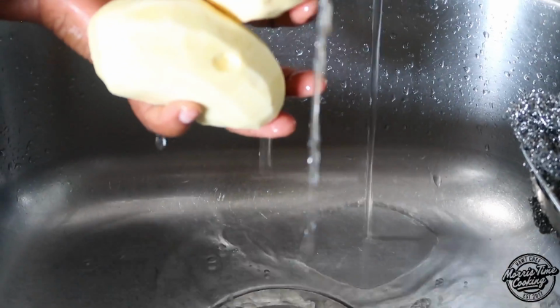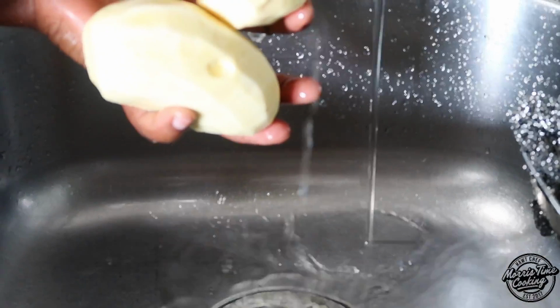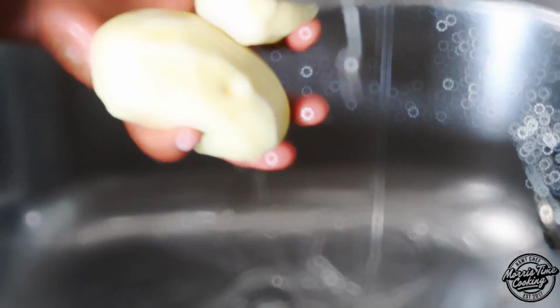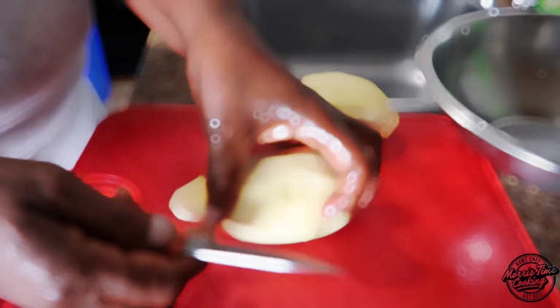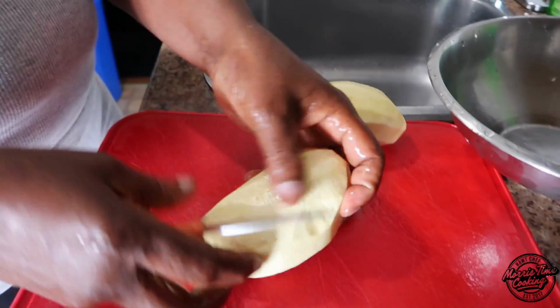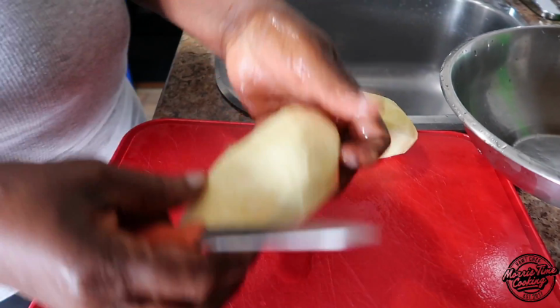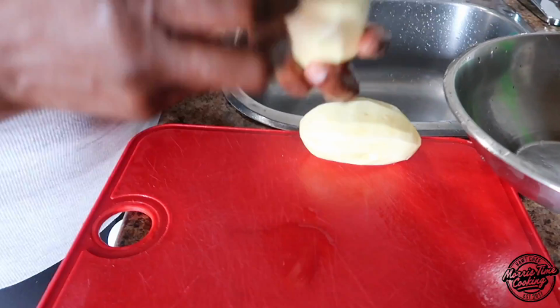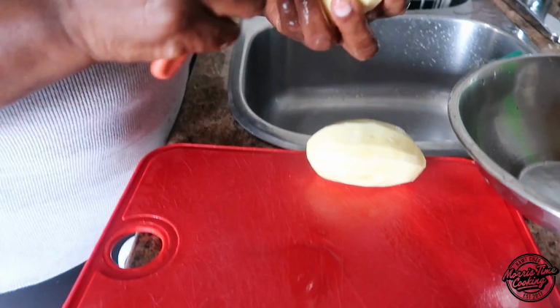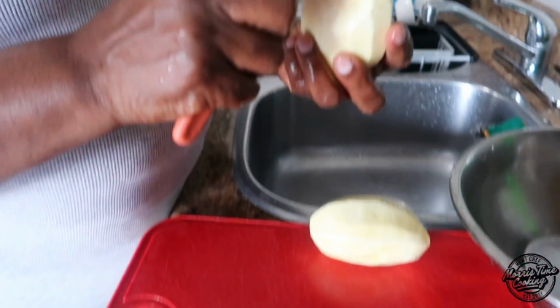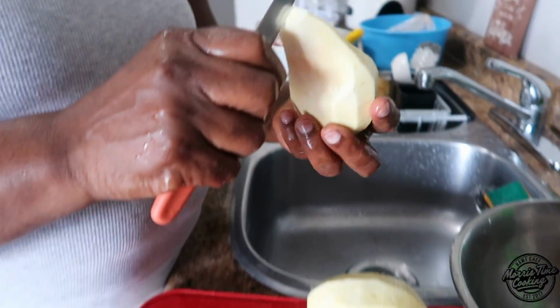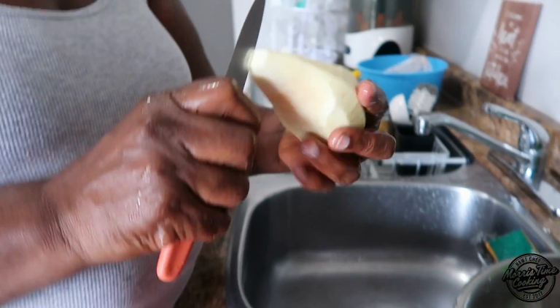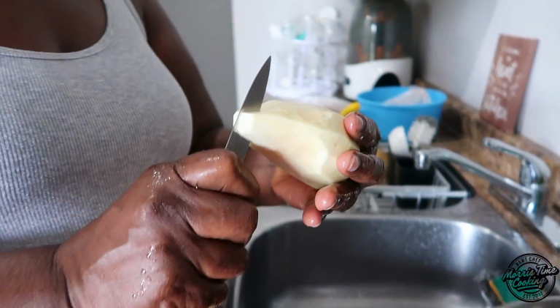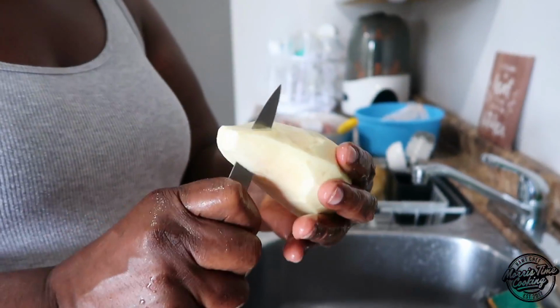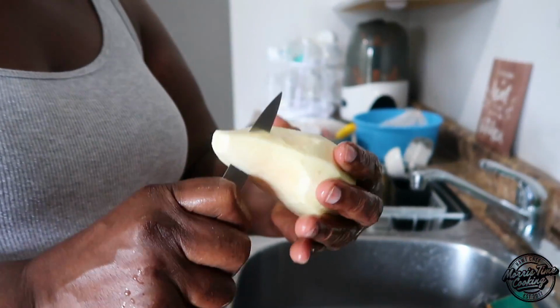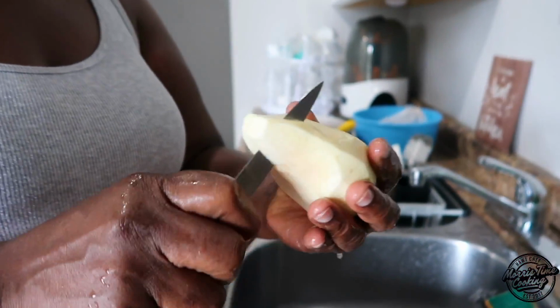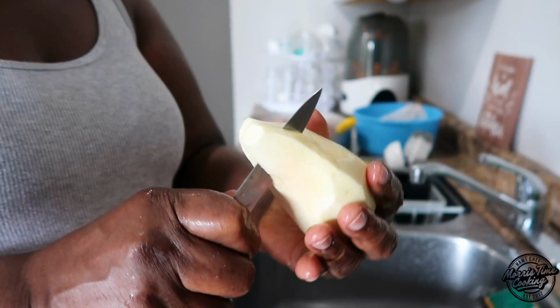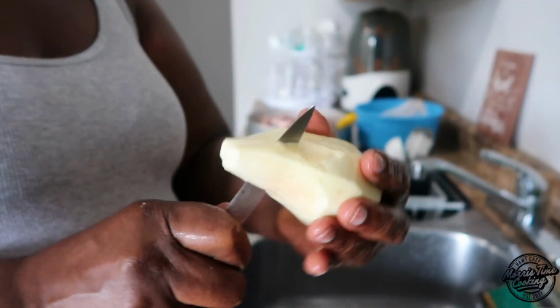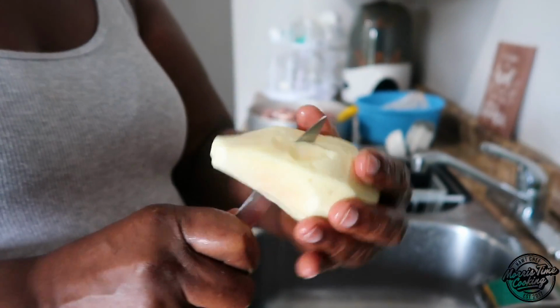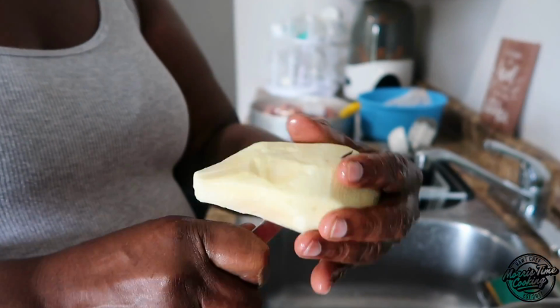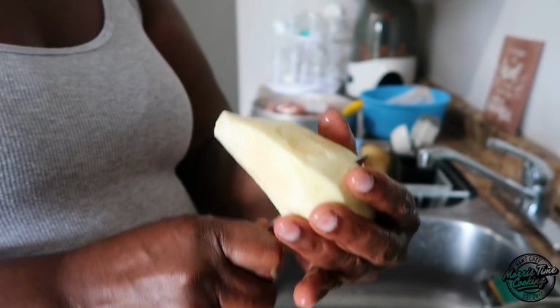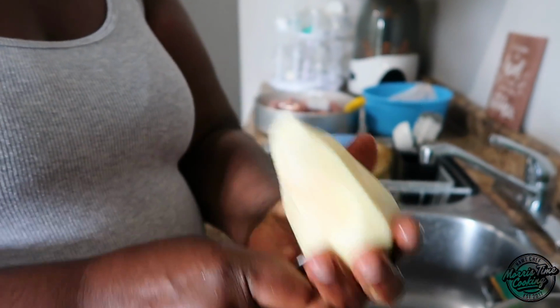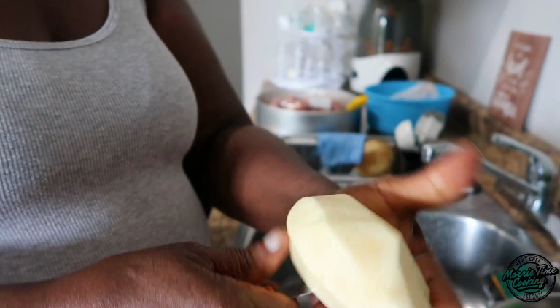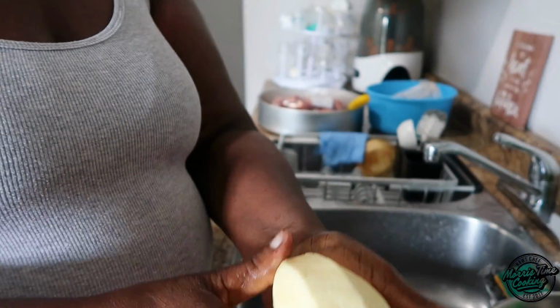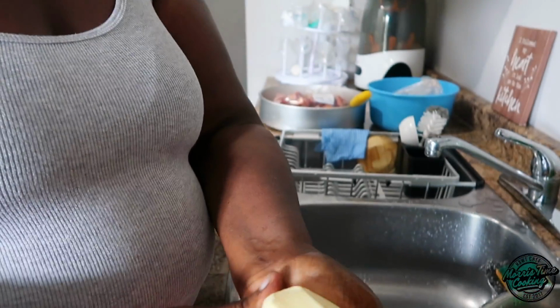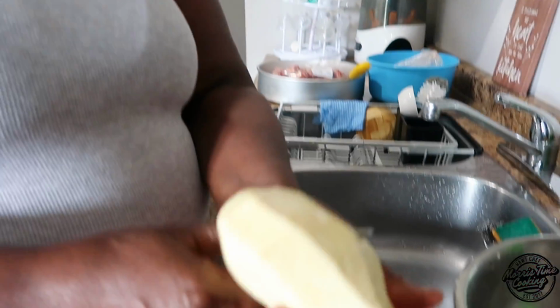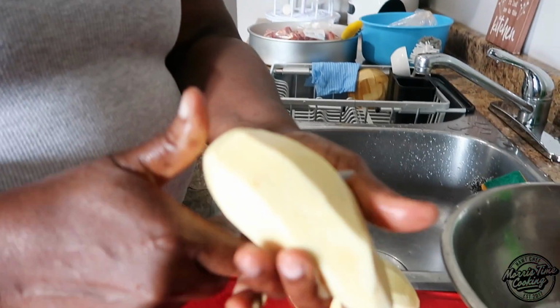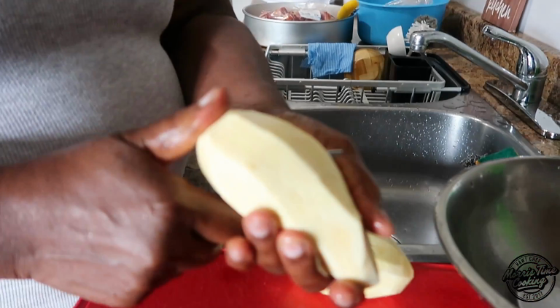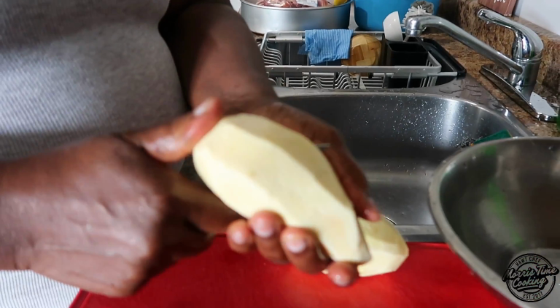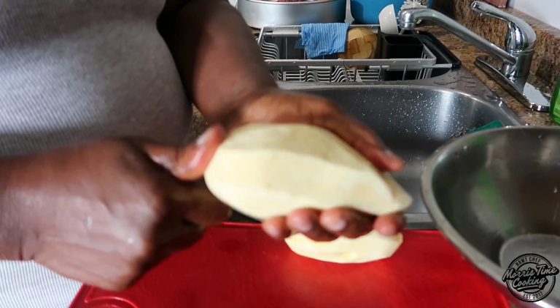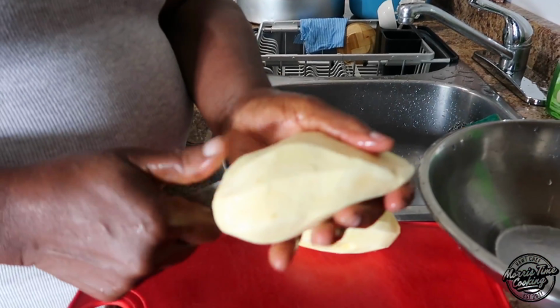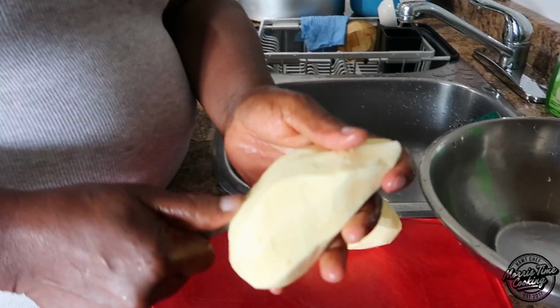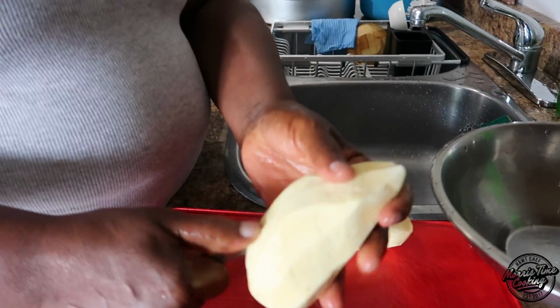We're going to dice the potato now. Cut them into uniform bite-sized pieces.